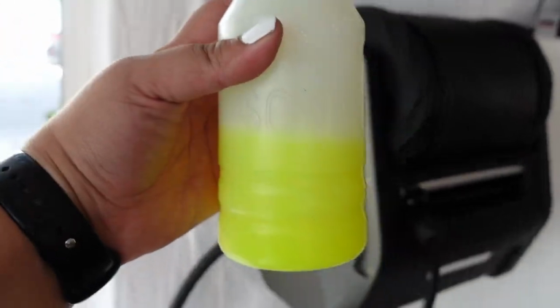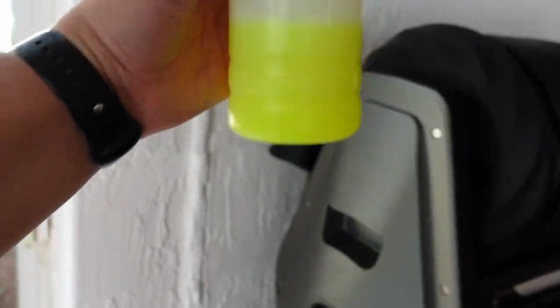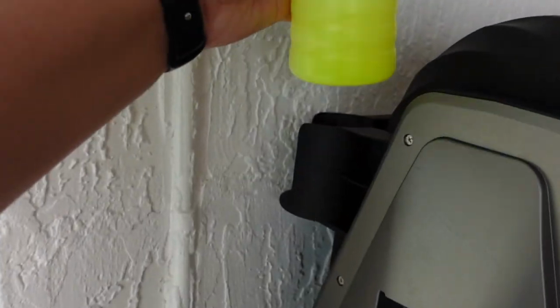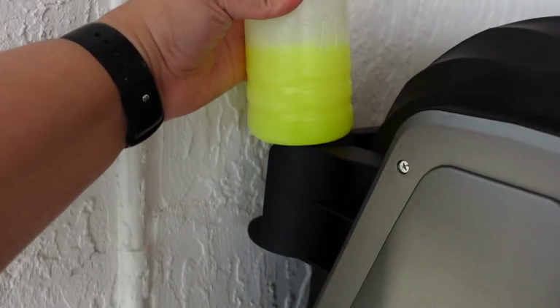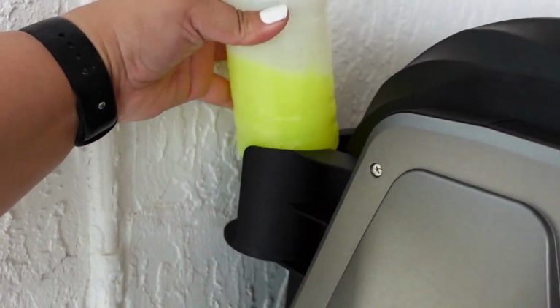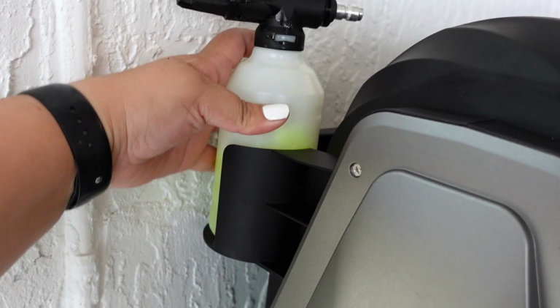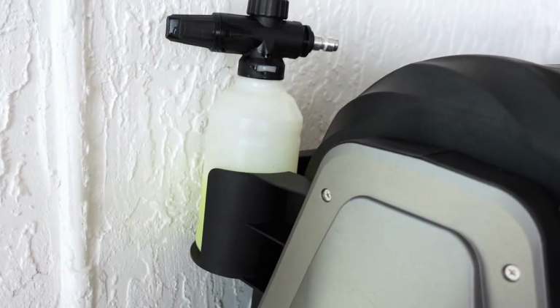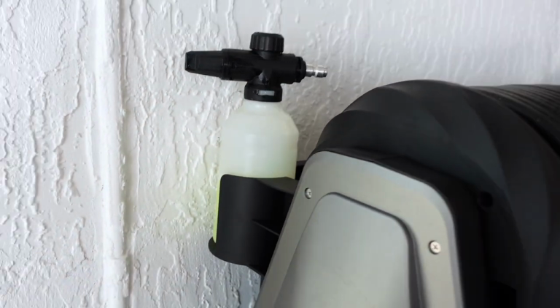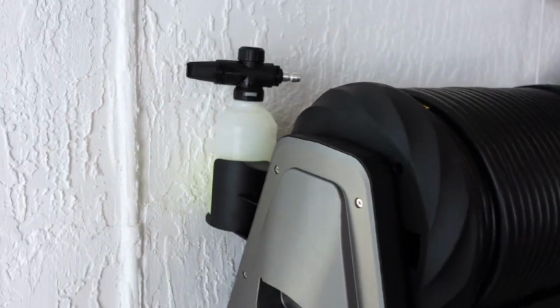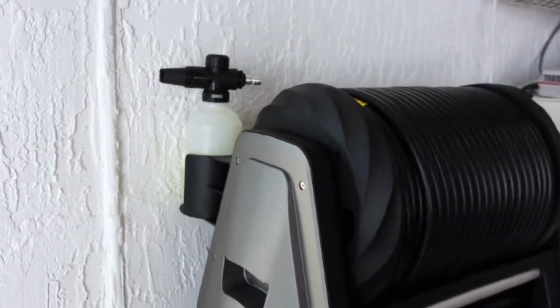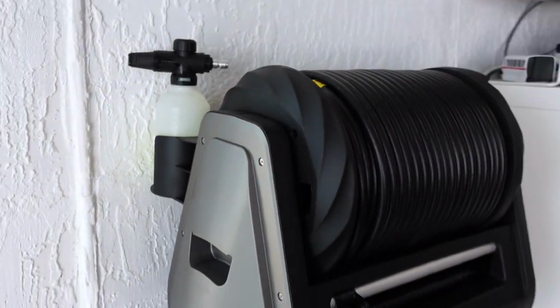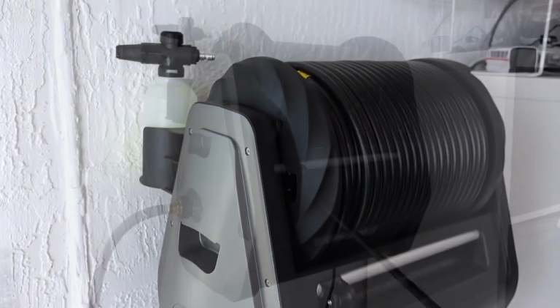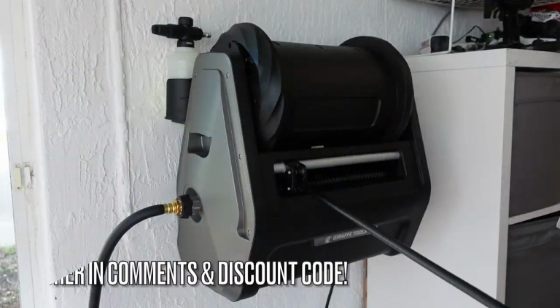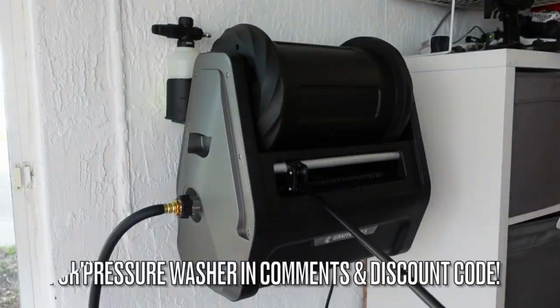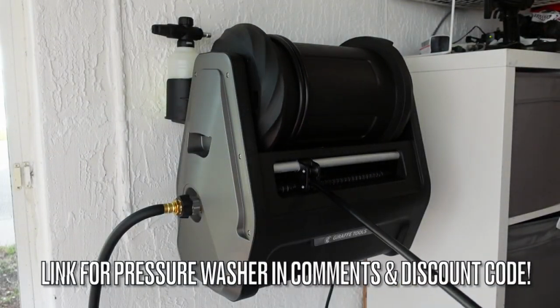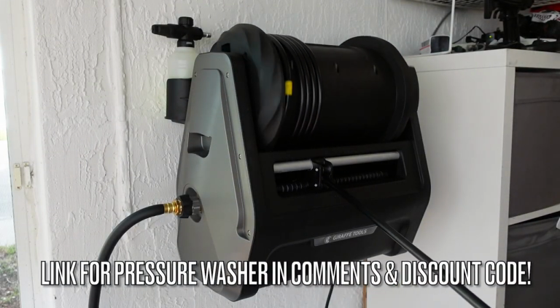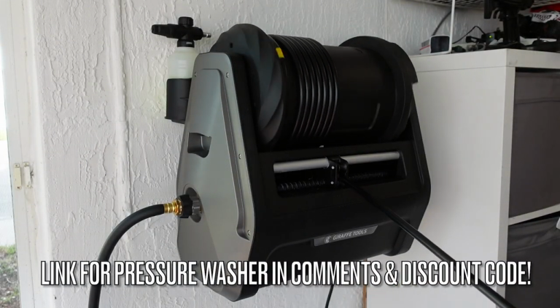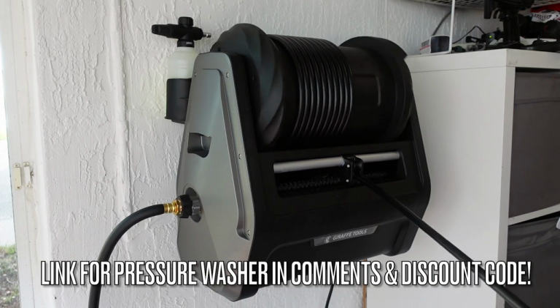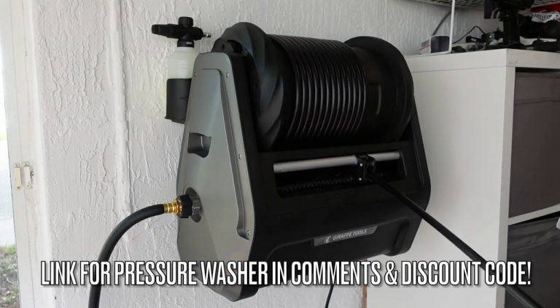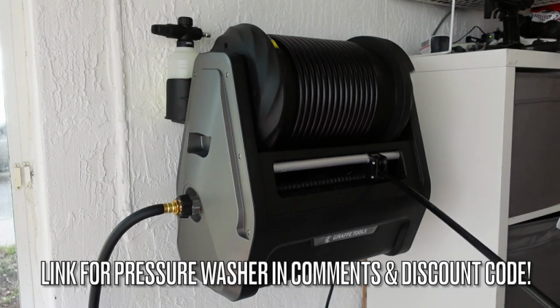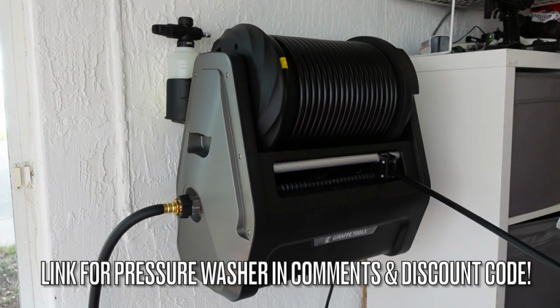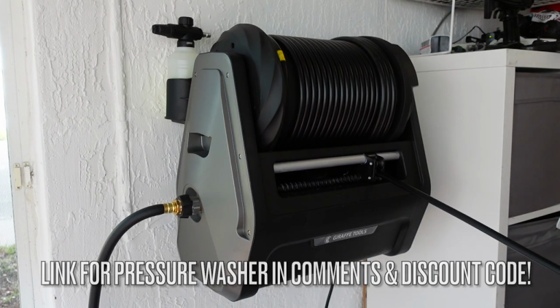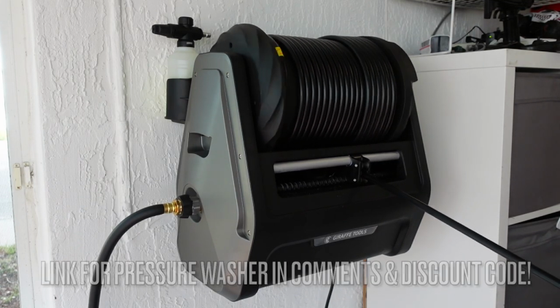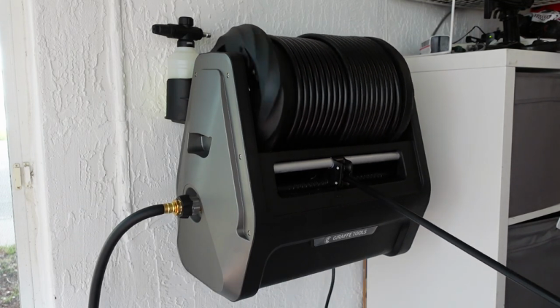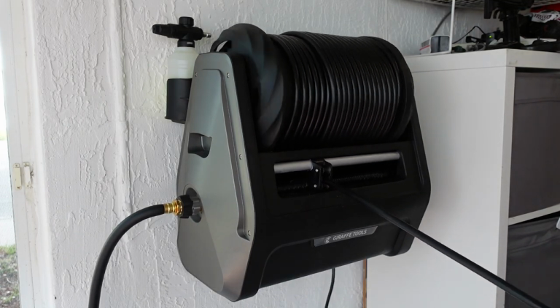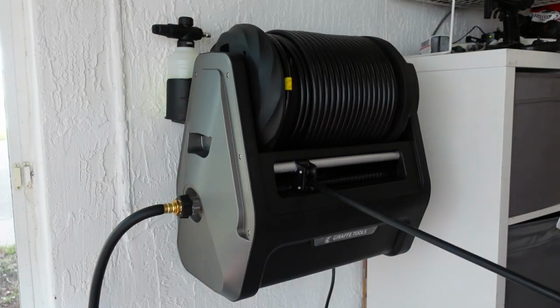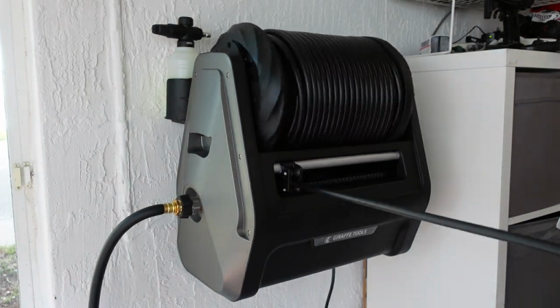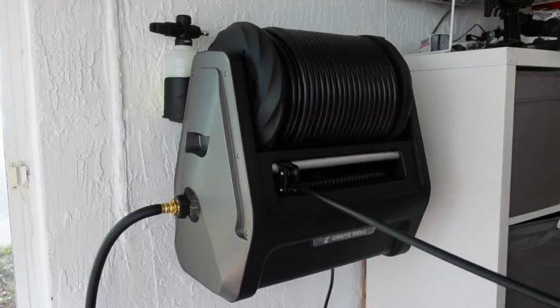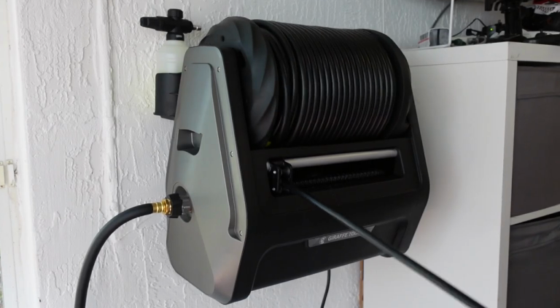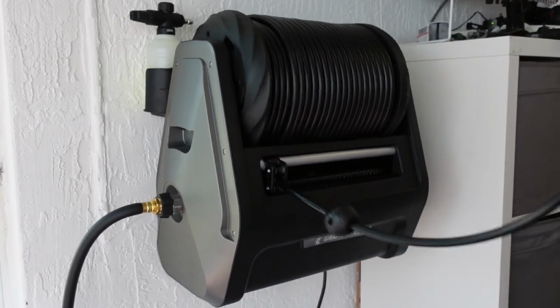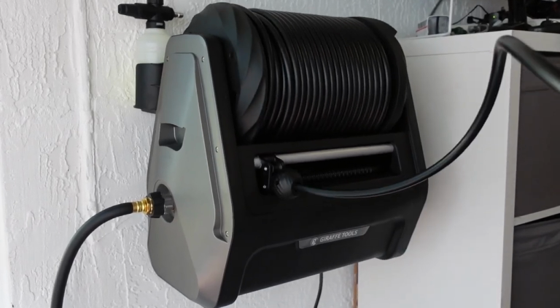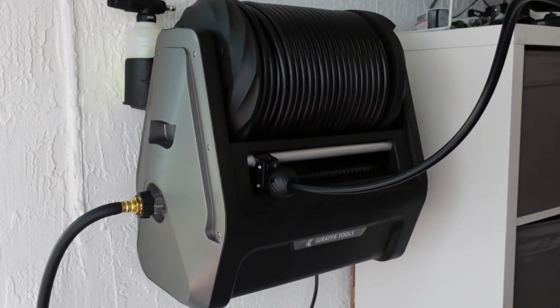It even comes with a holder for the soap dispenser — how amazing! If you're interested in buying this, I'll have a link in the description box and in the comments, along with a discount code for you.